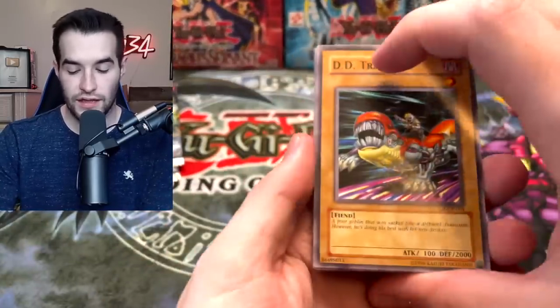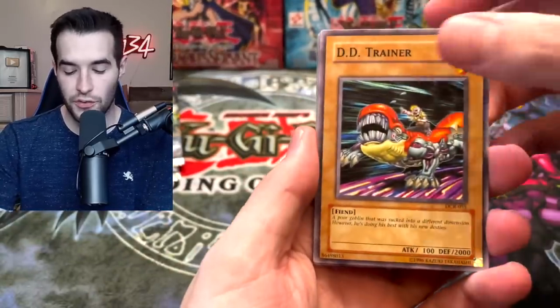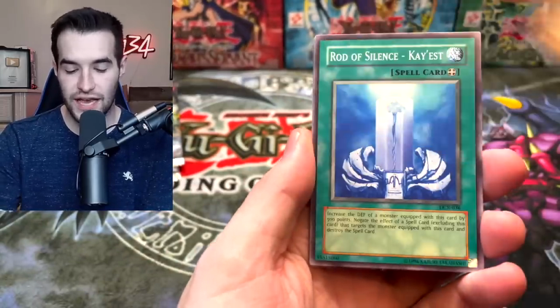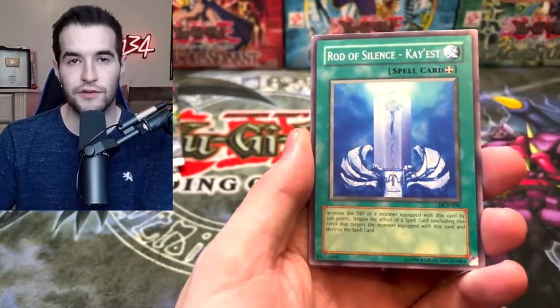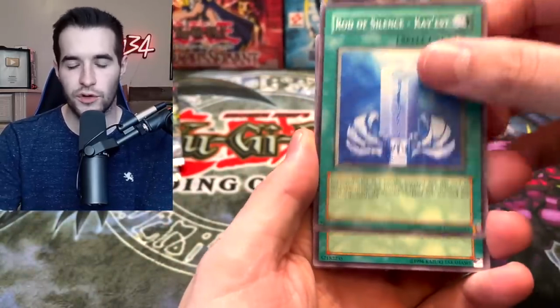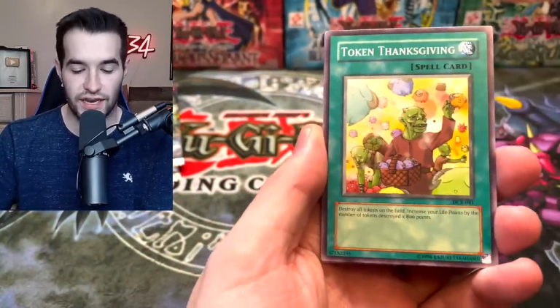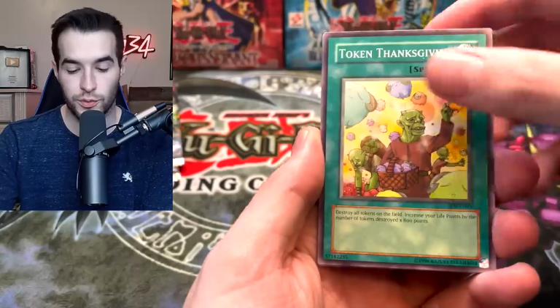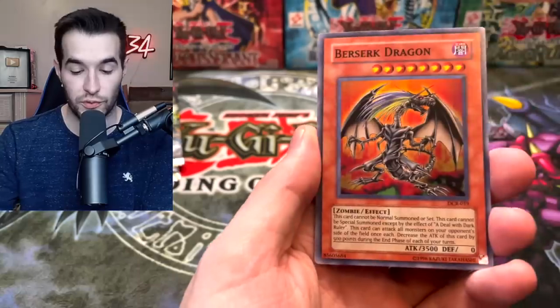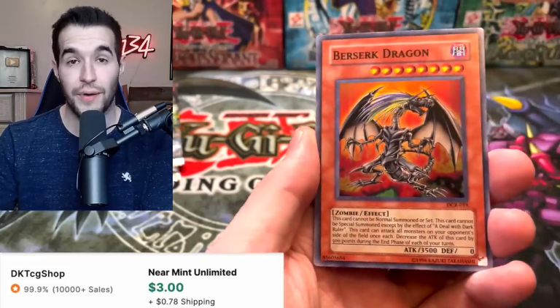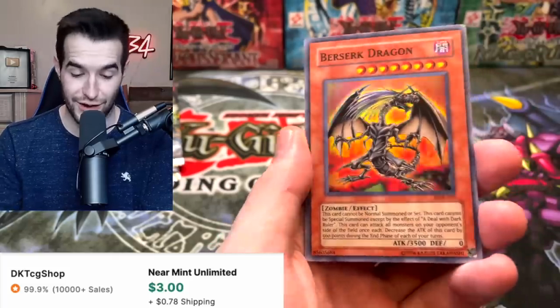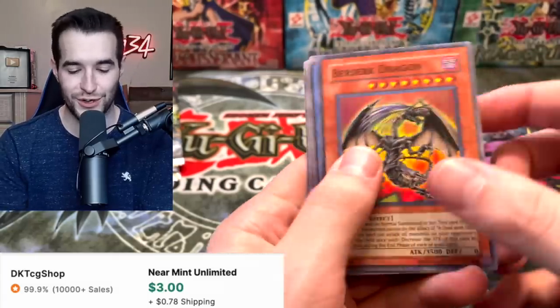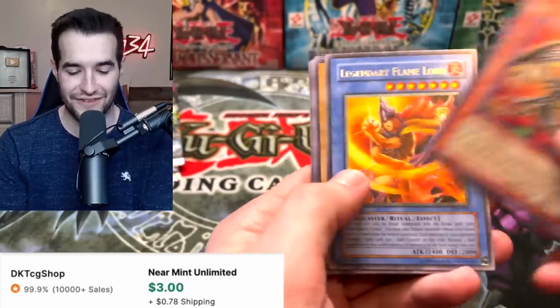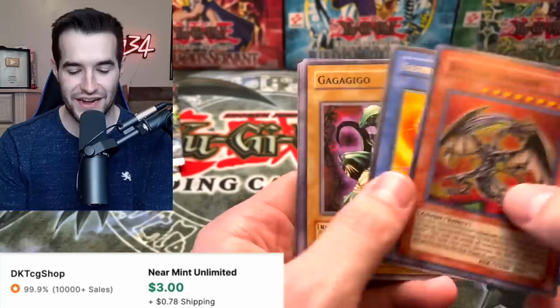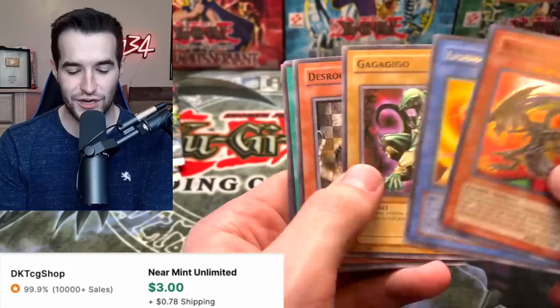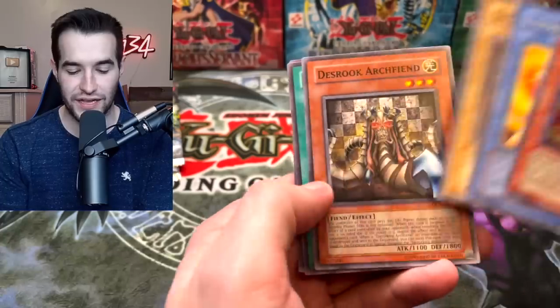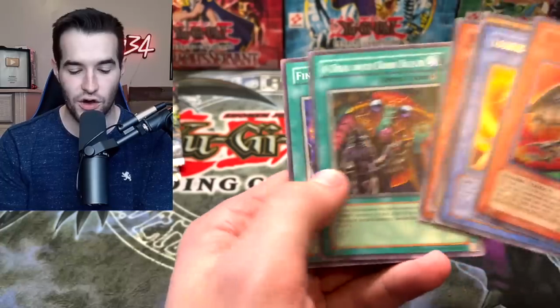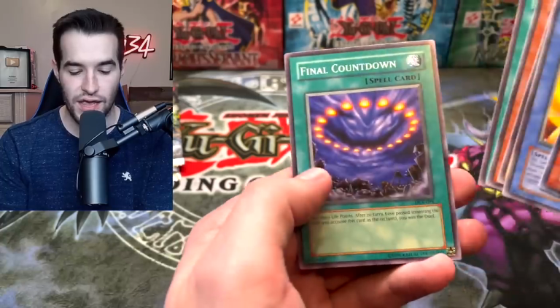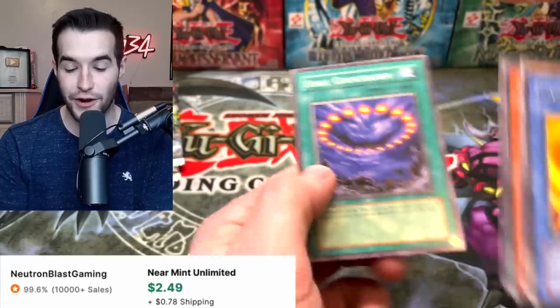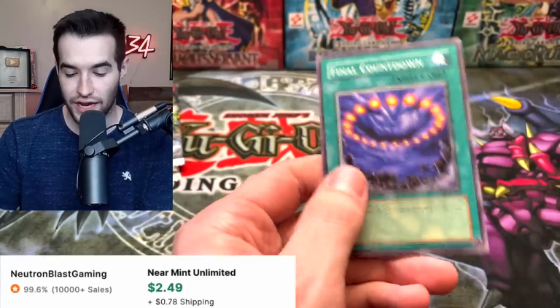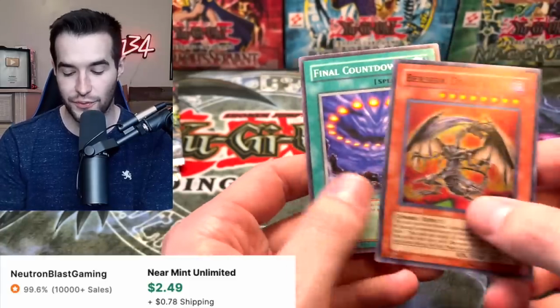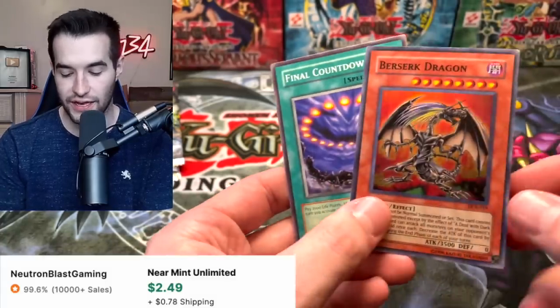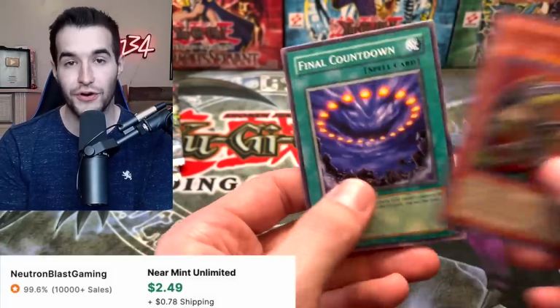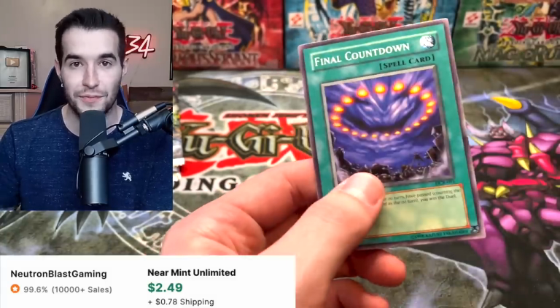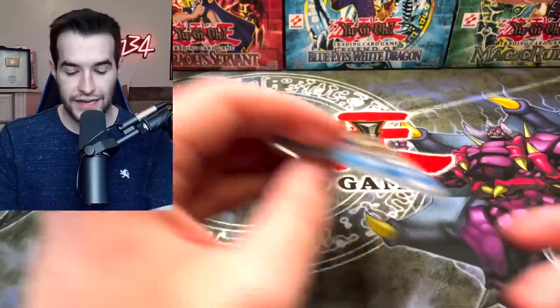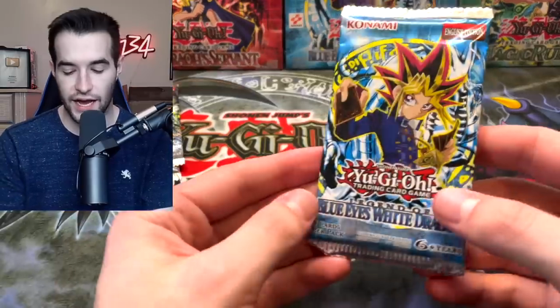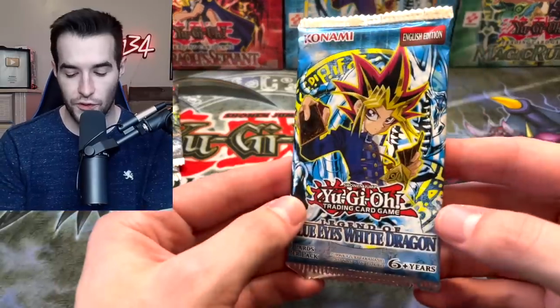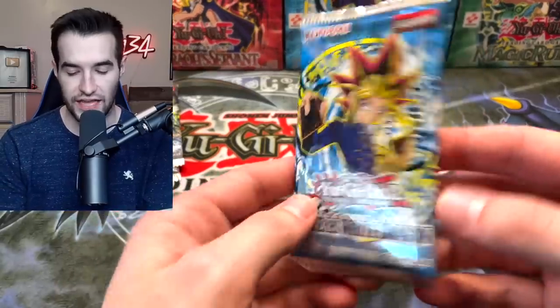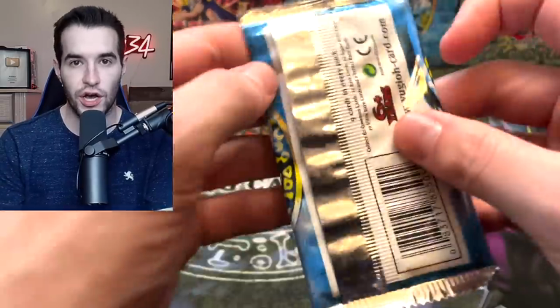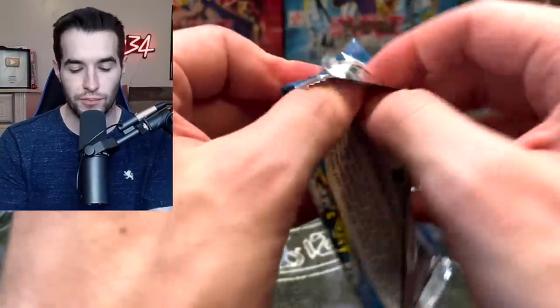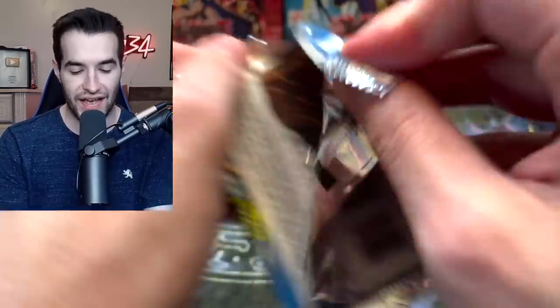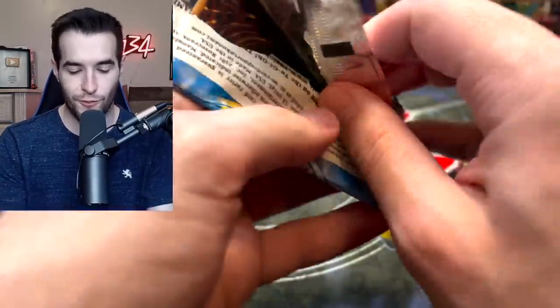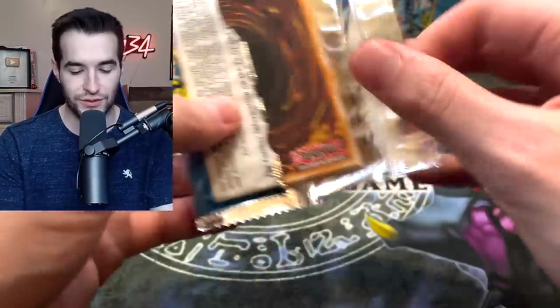Let me know in the comments how many secrets, ultras, and supers we'll pull — this is a lot of packs! We got a Berserk Dragon, Legendary Flamelord, Gagagigo, and Final Countdown. A couple of good cards in that pack.